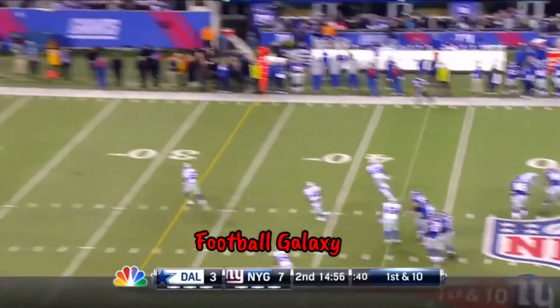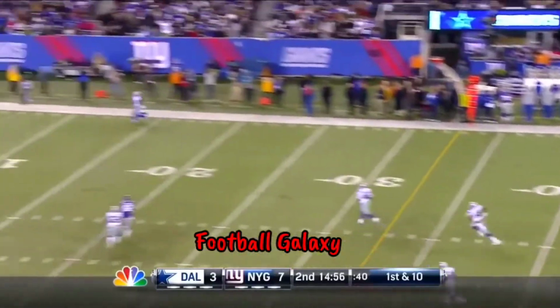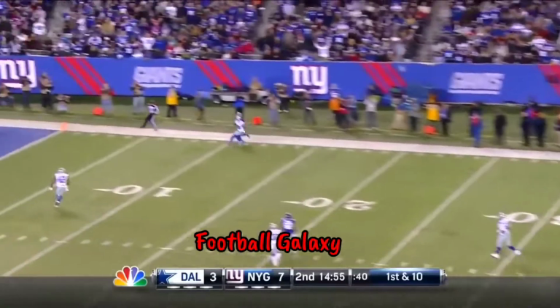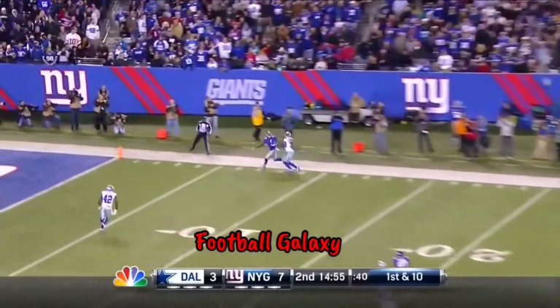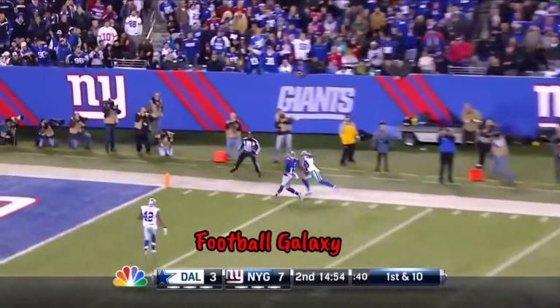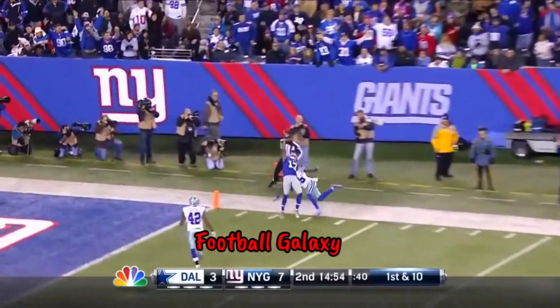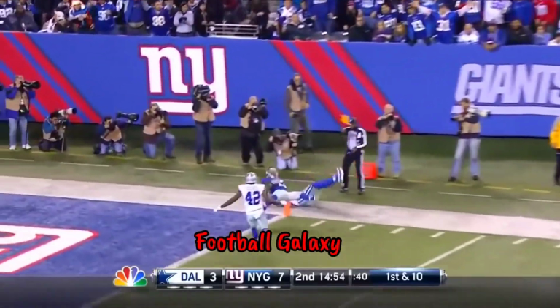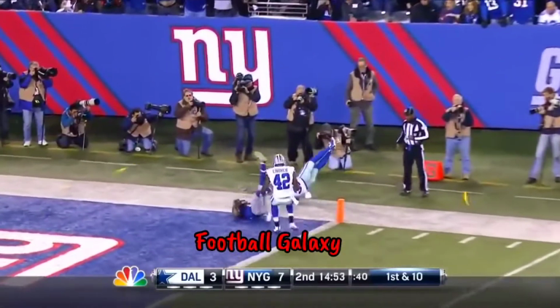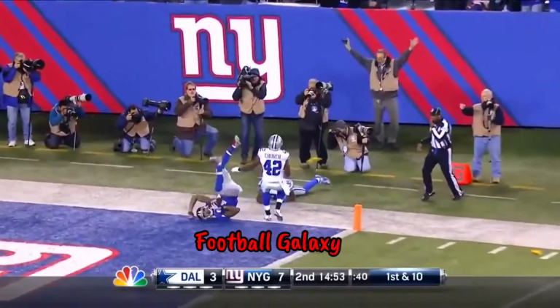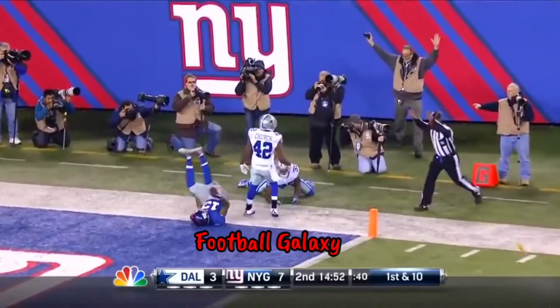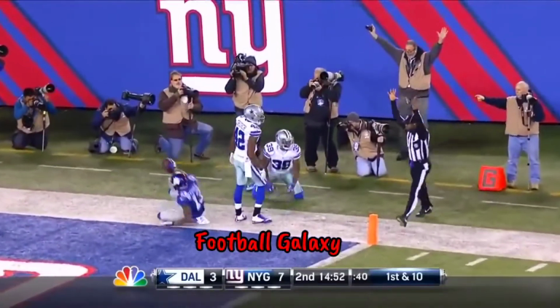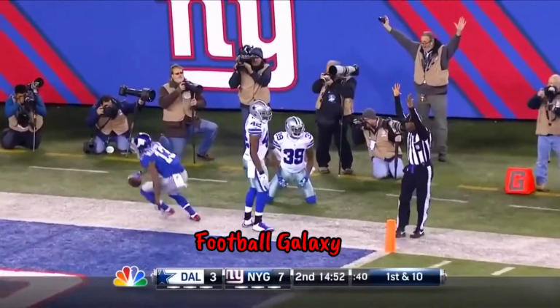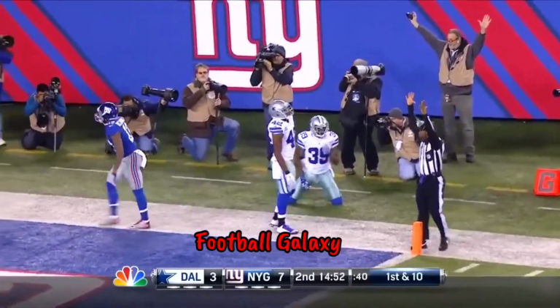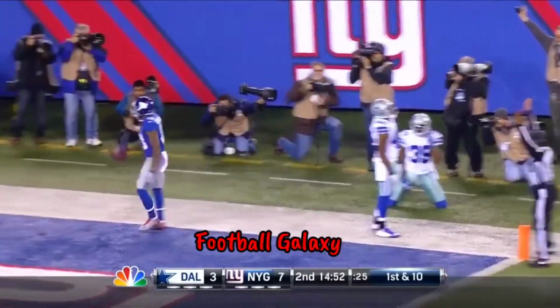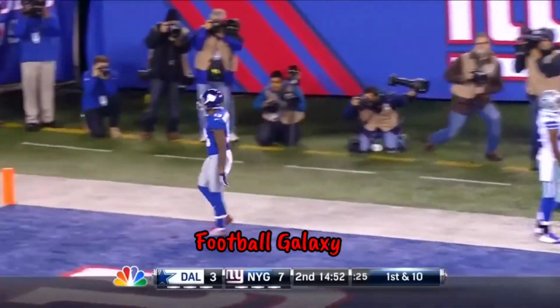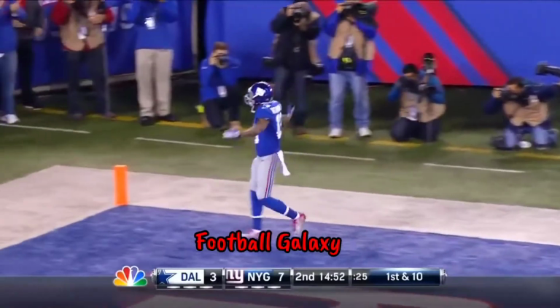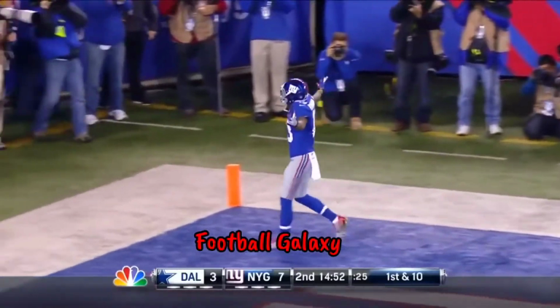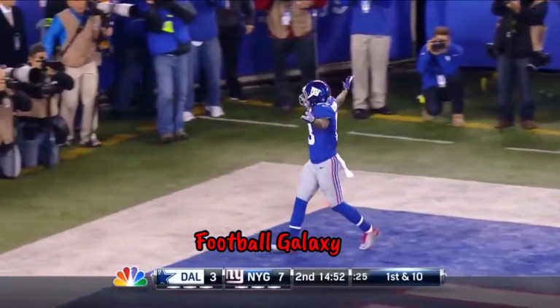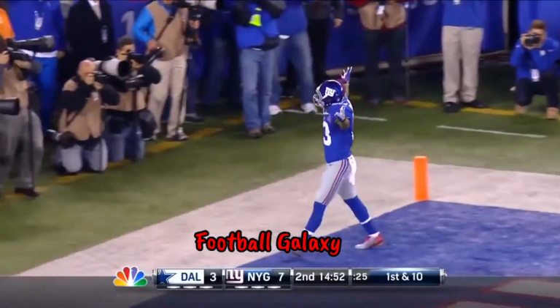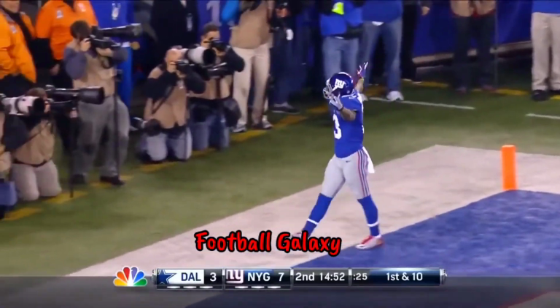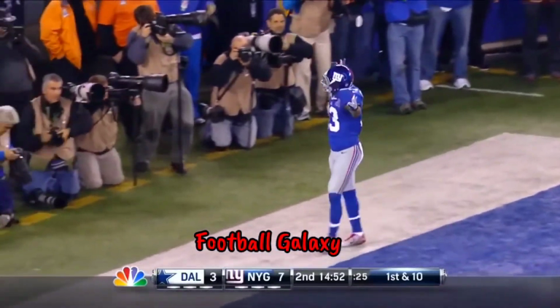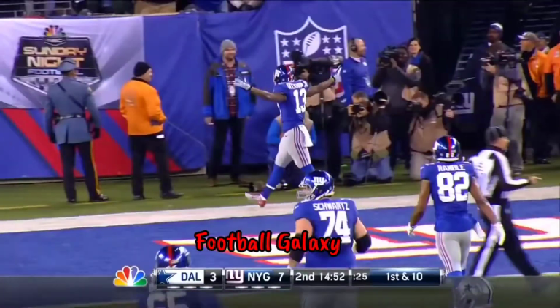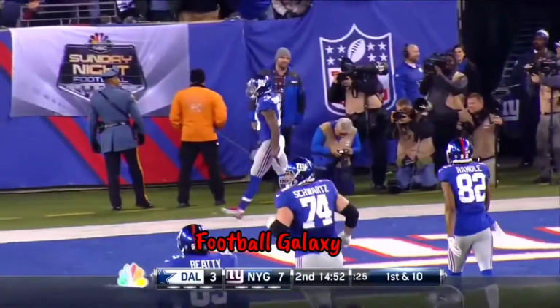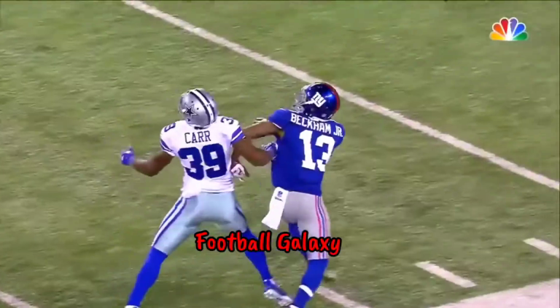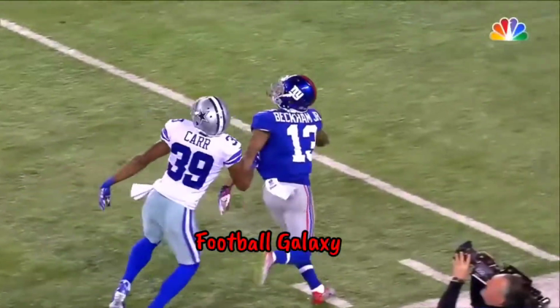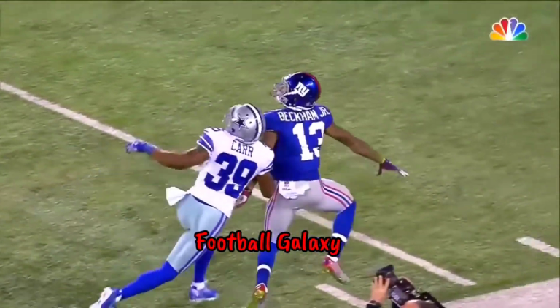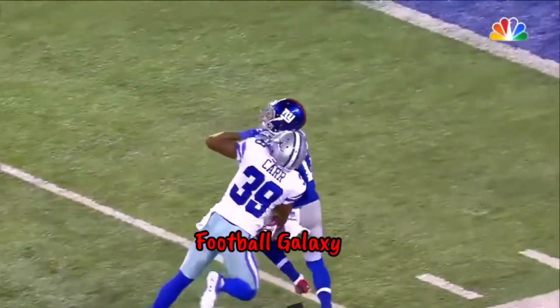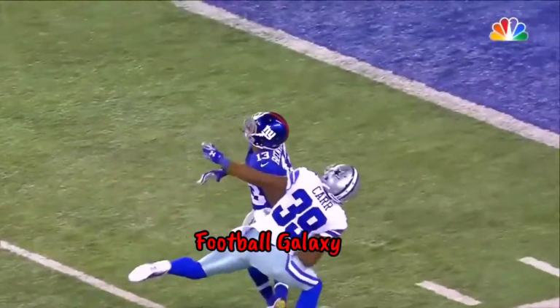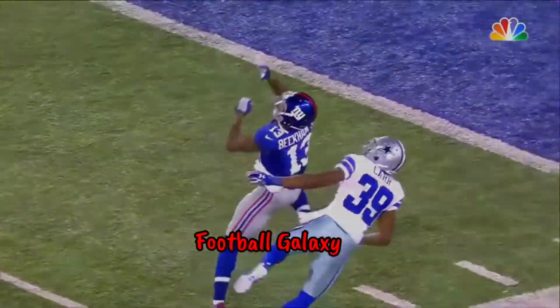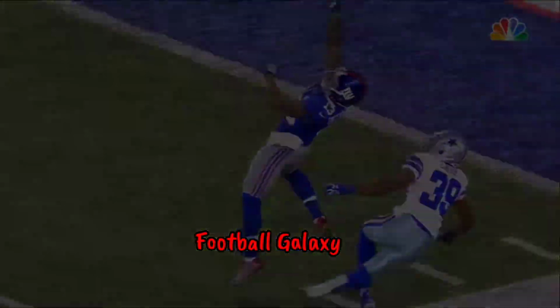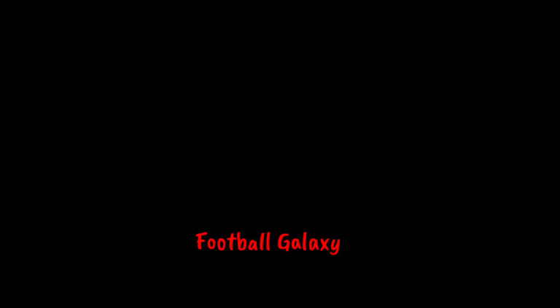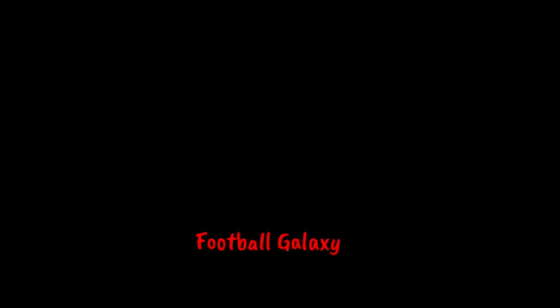Manning's gonna heave one — there's a flag back on that one-handed catch! How in the world? Oh my goodness. Sick. I don't think he stepped out either.